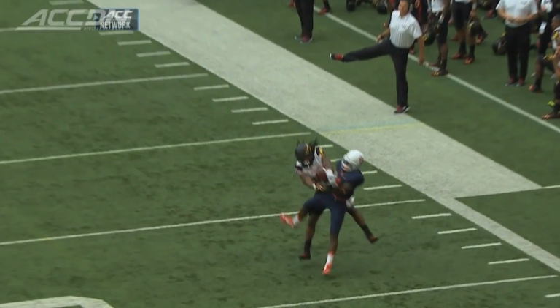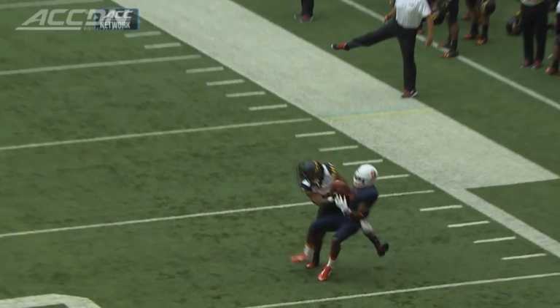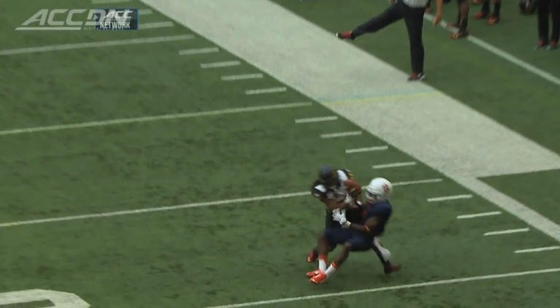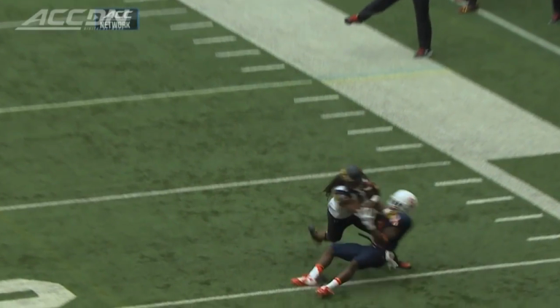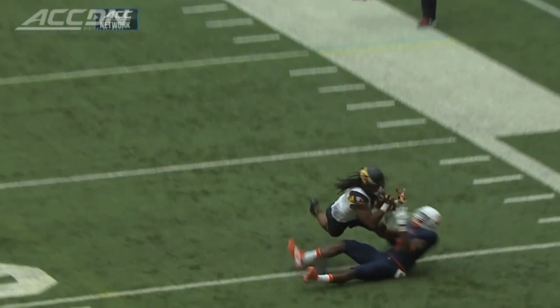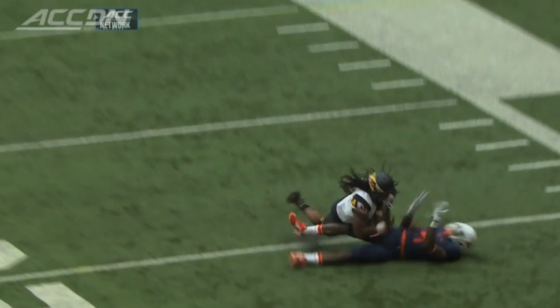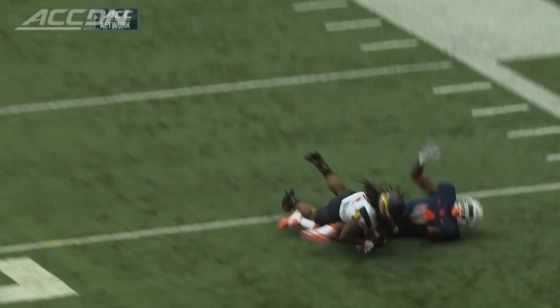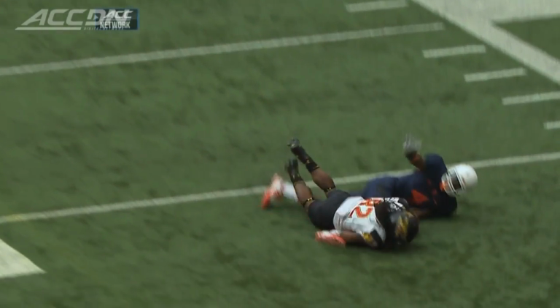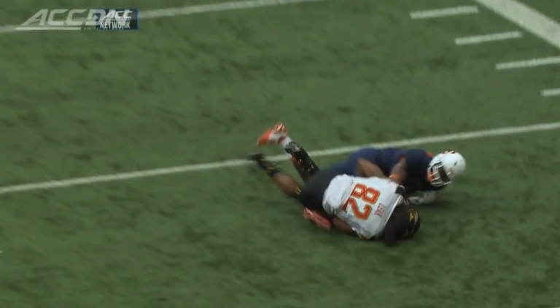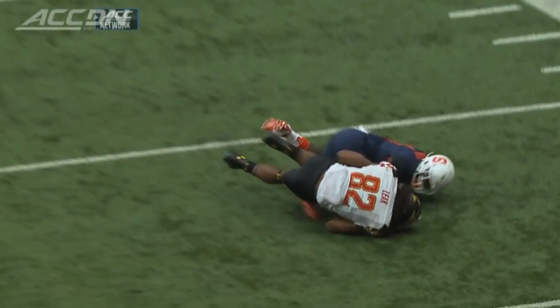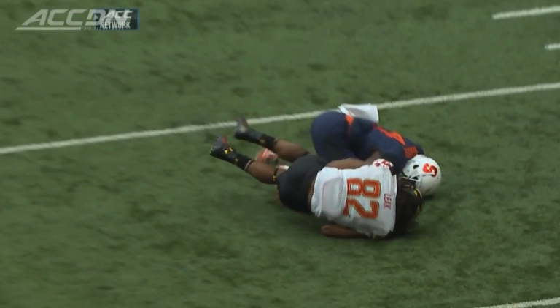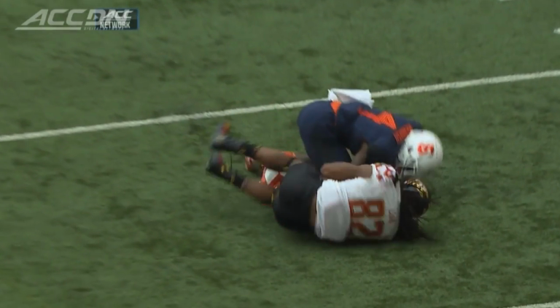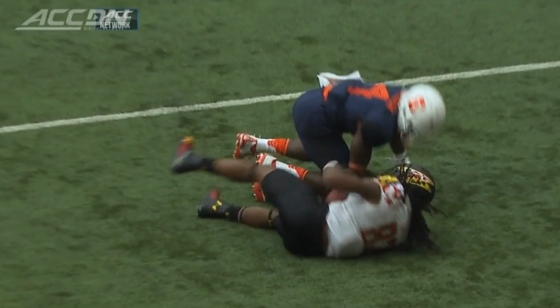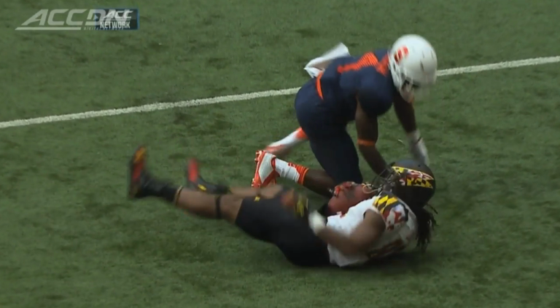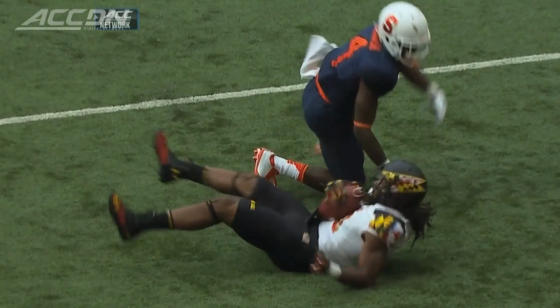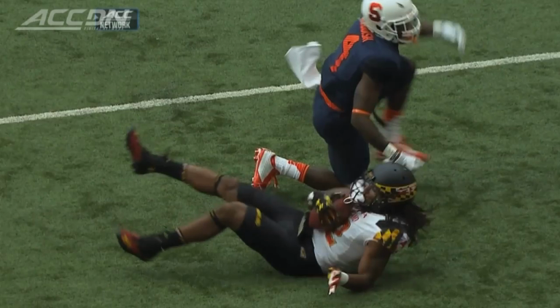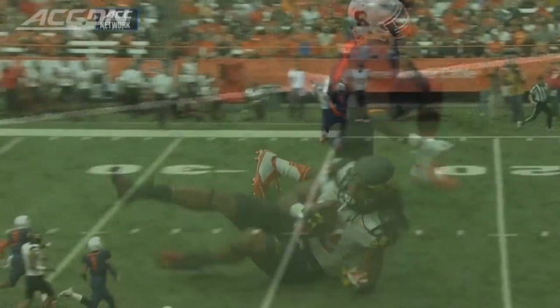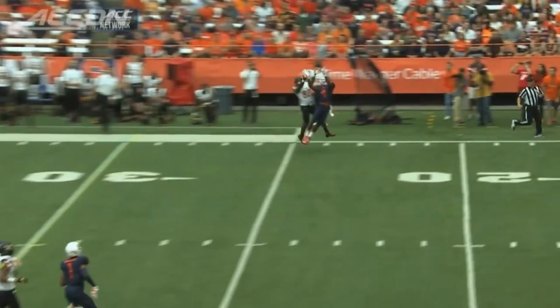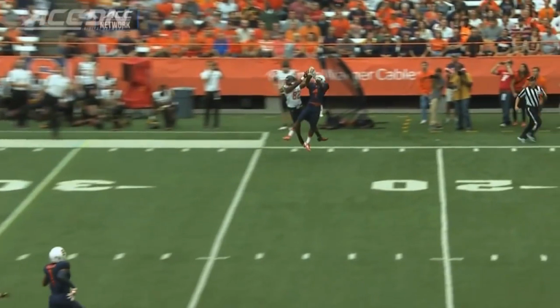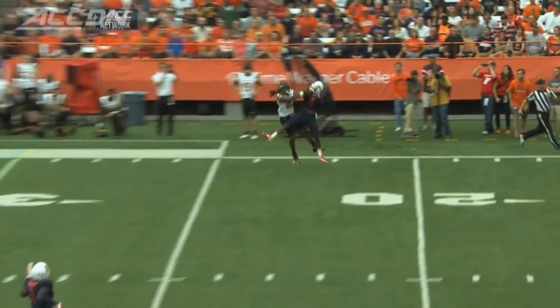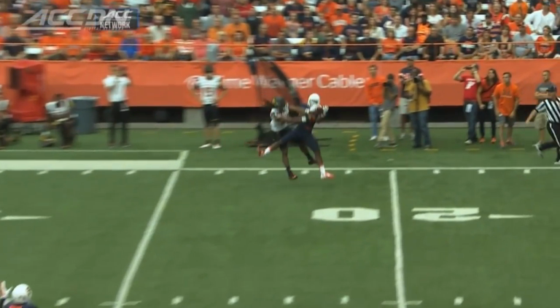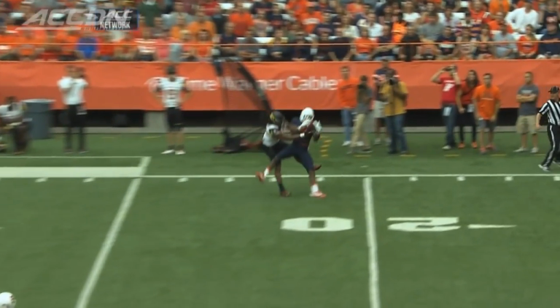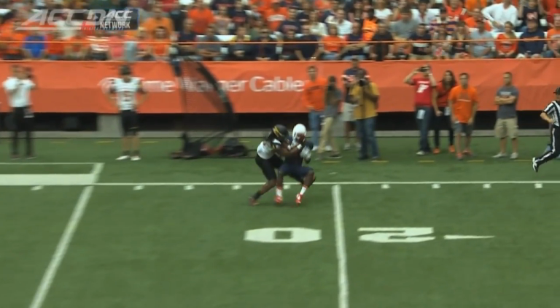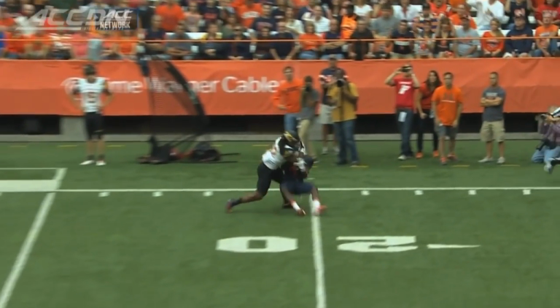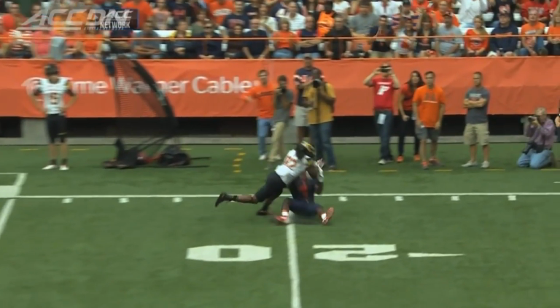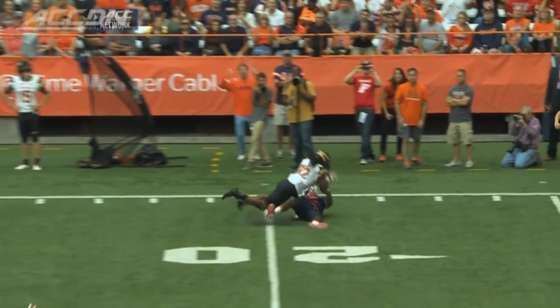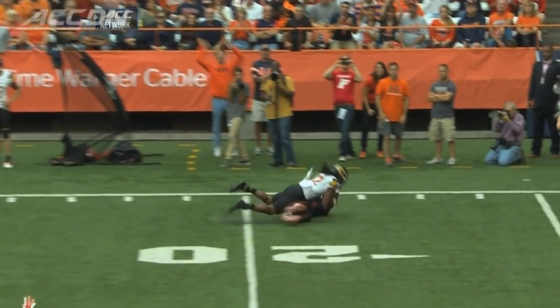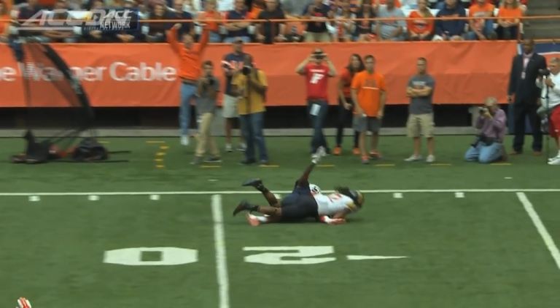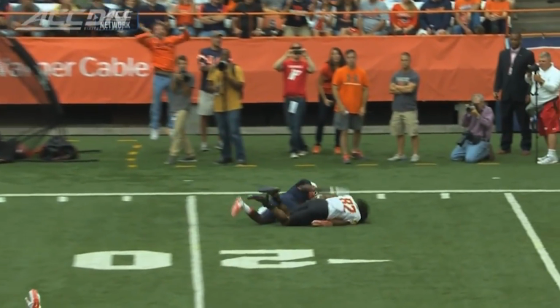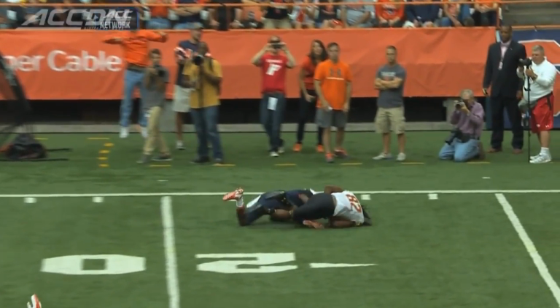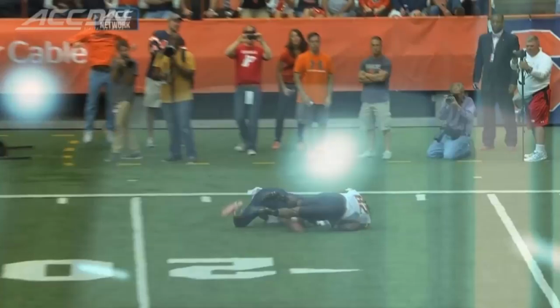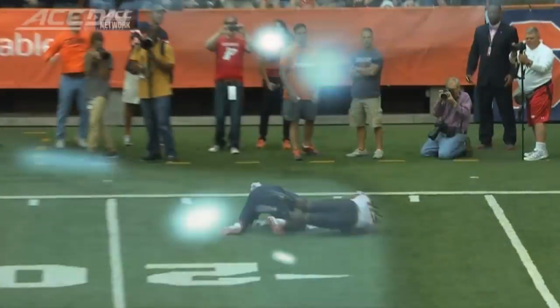Tim, over the top of Brandon Reddish — it's bump and run coverage on the outside. CJ is able to climb in the pocket because of good protection in the middle, and he's going to hang it up to the league.